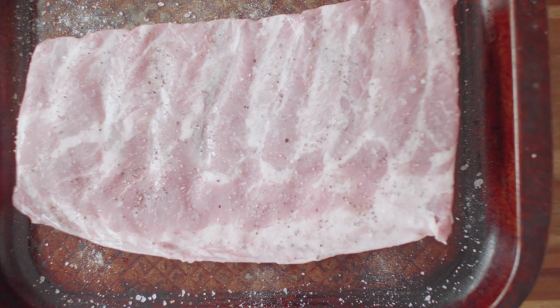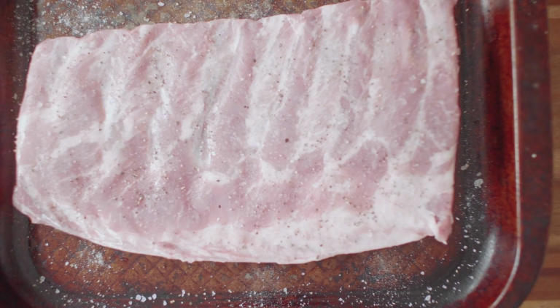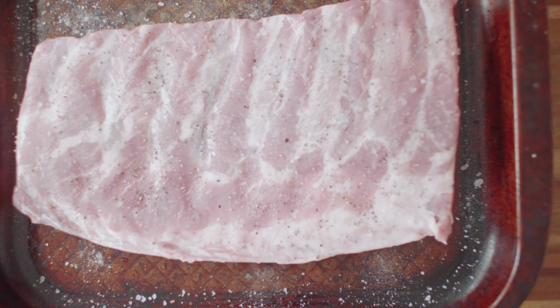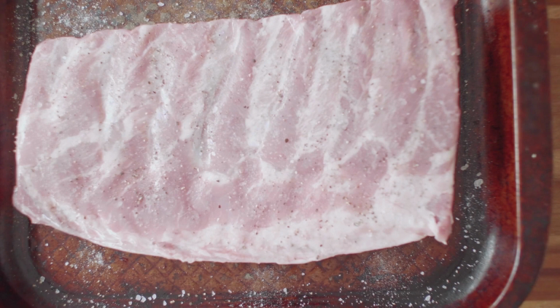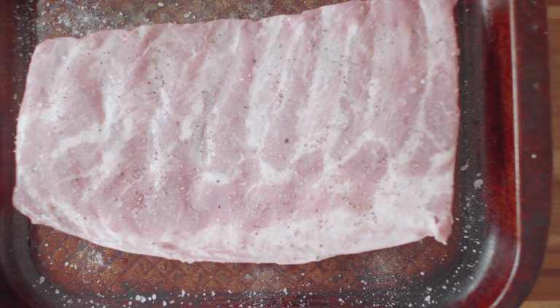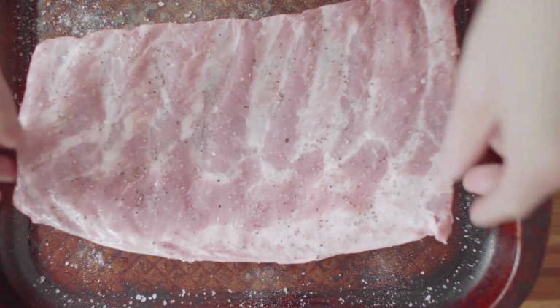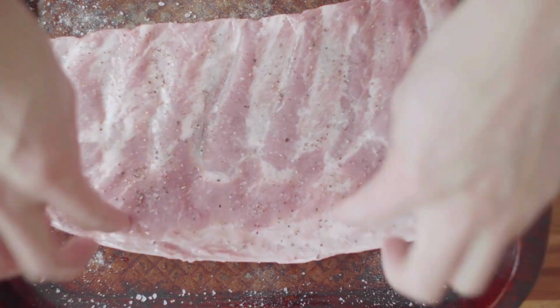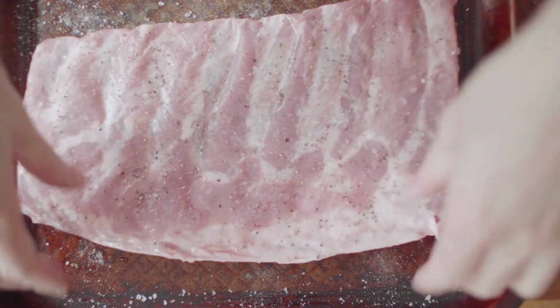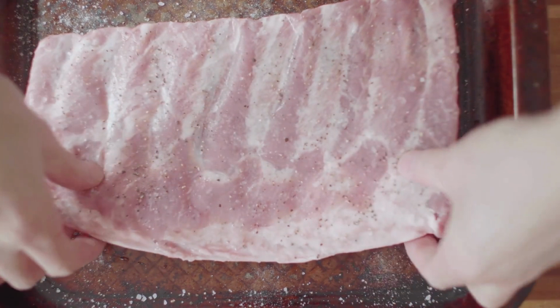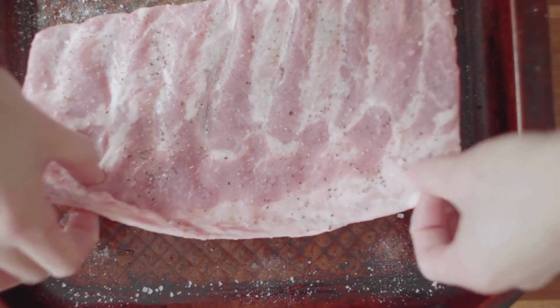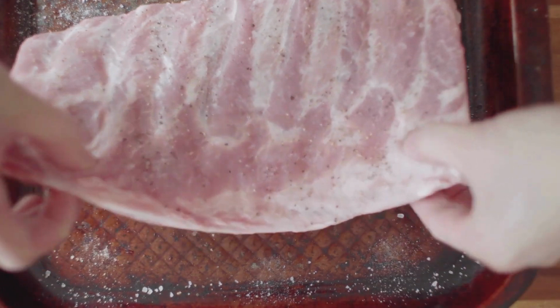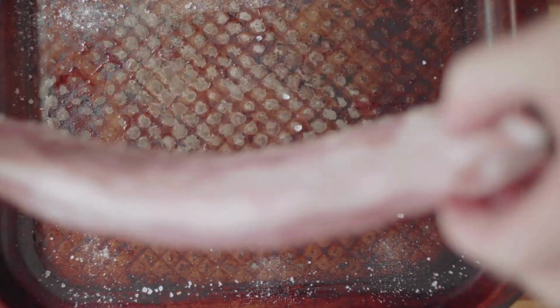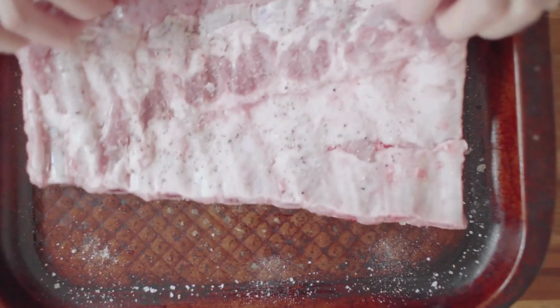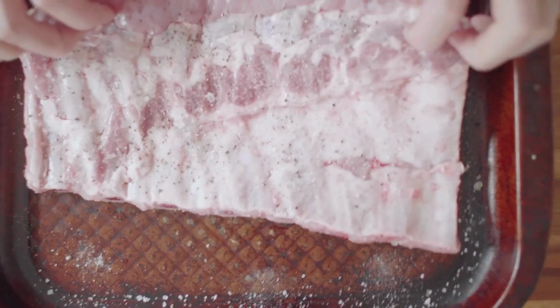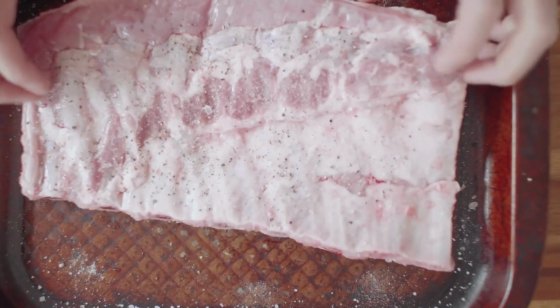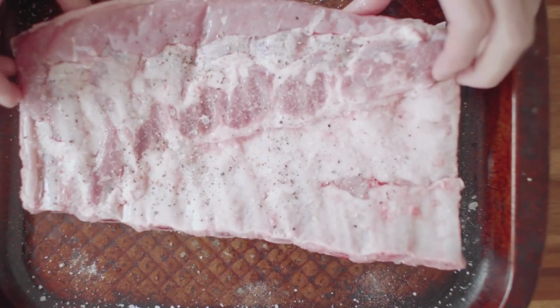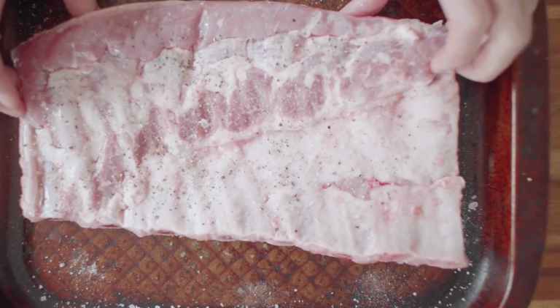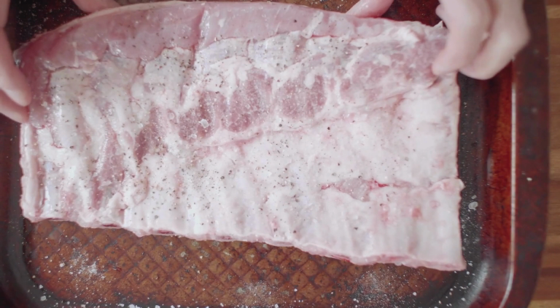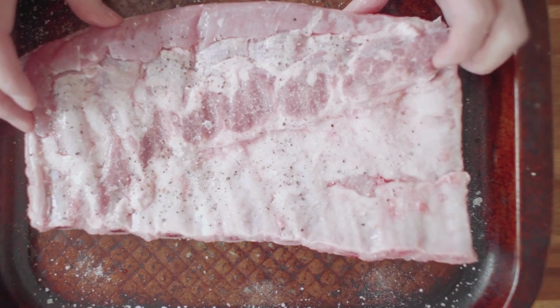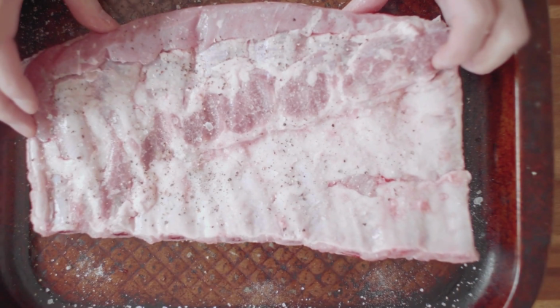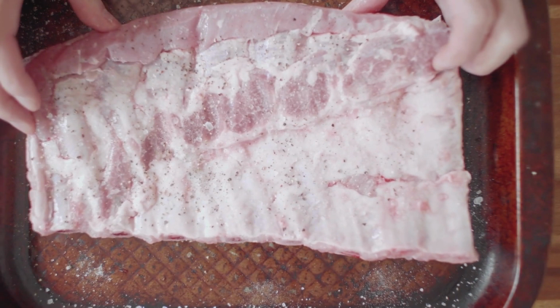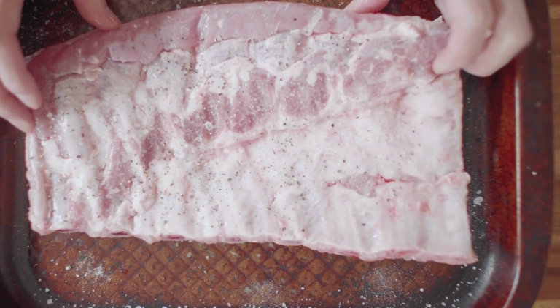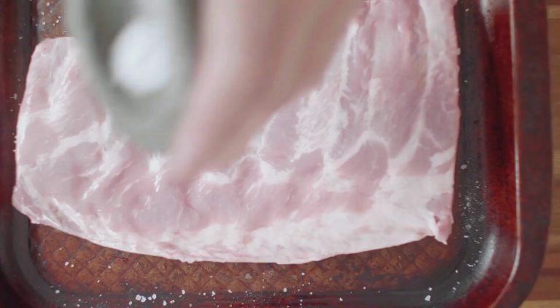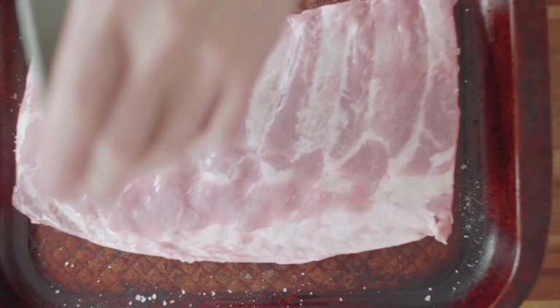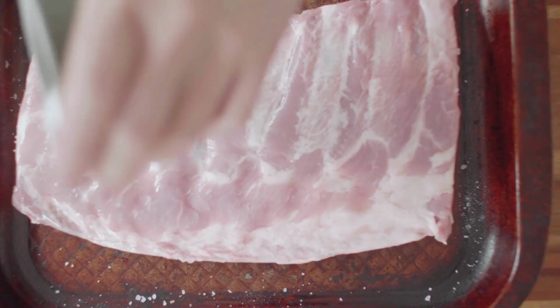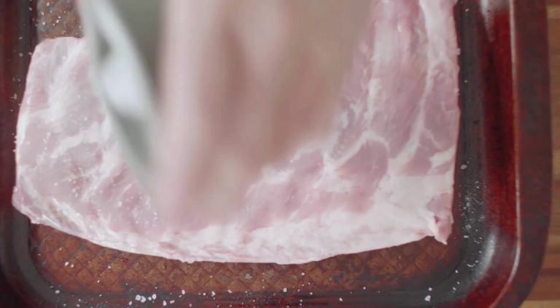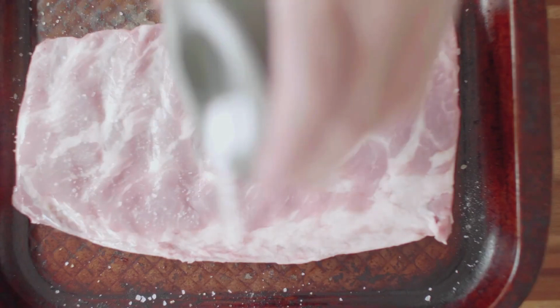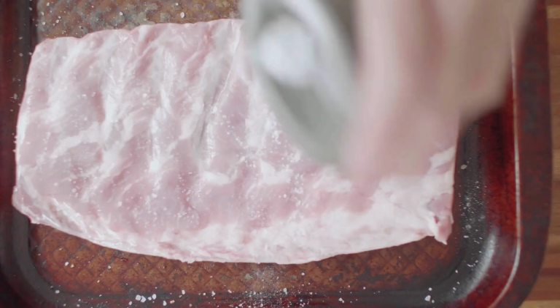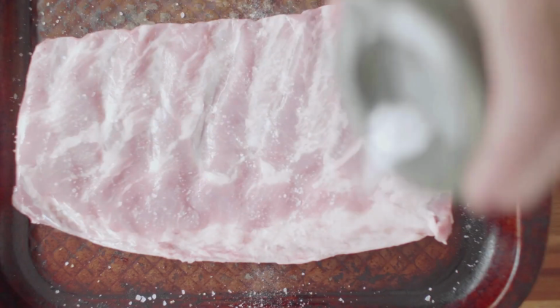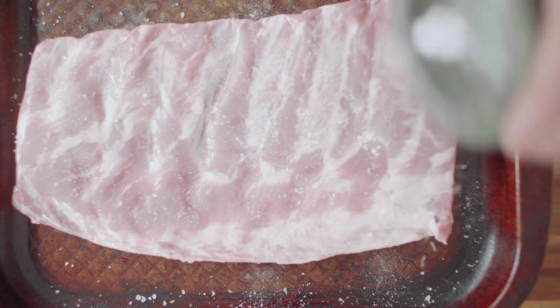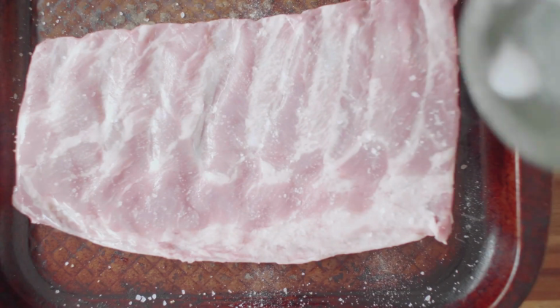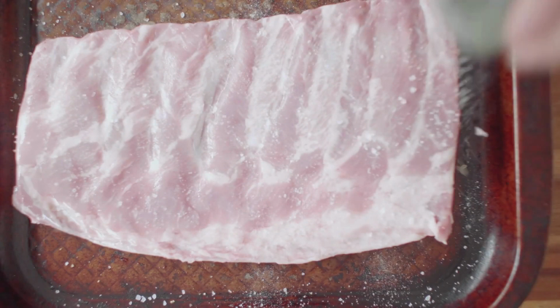Instructions: In a small bowl, mix together the salt, pepper, and garlic powder until well combined. Transfer the mixture to an airtight container and store in a cool, dry place.